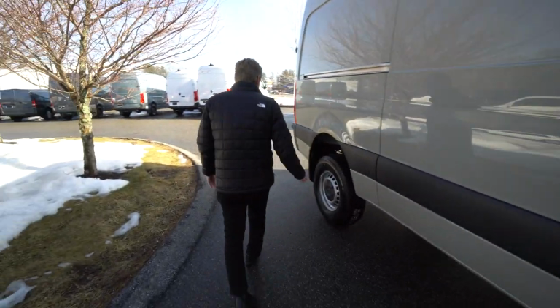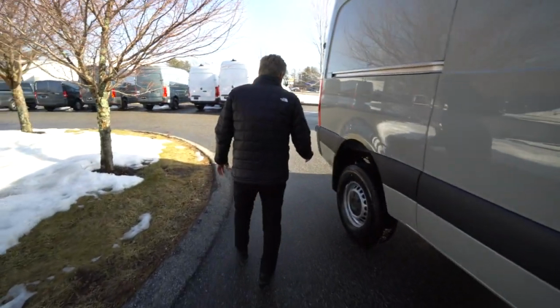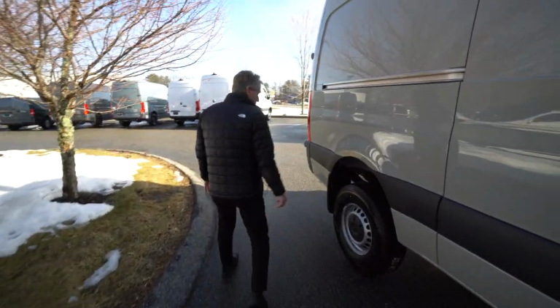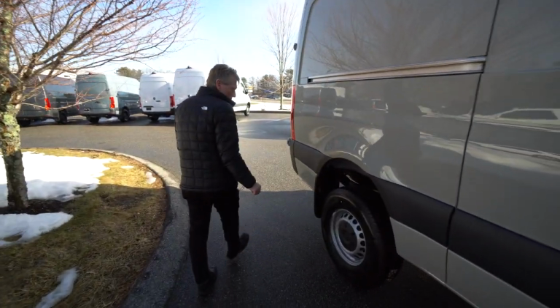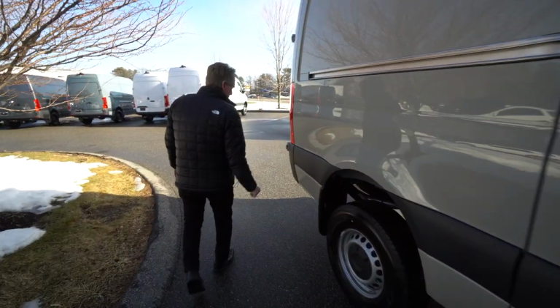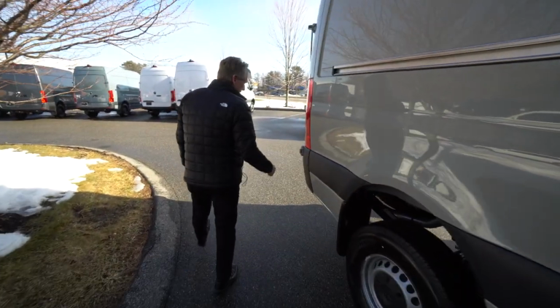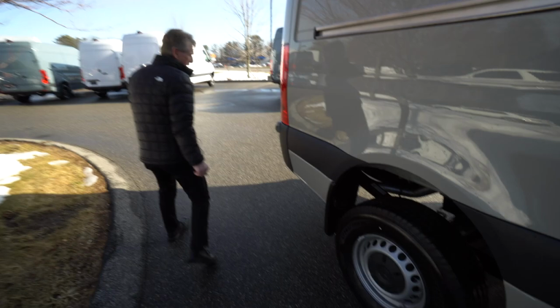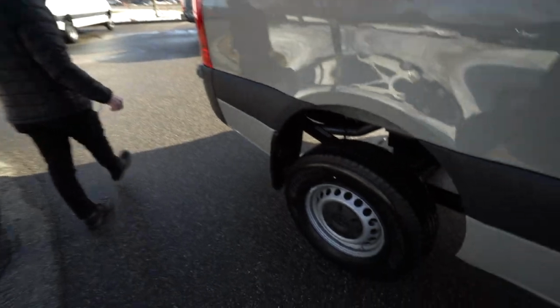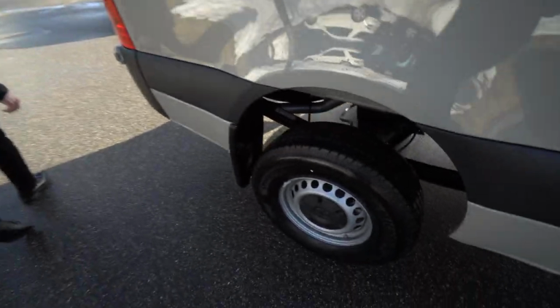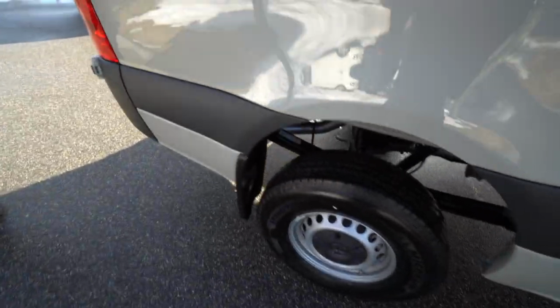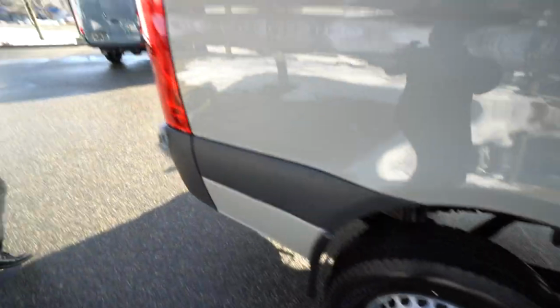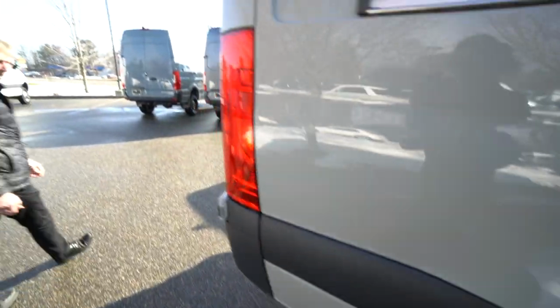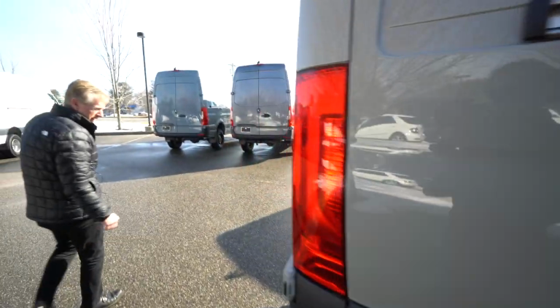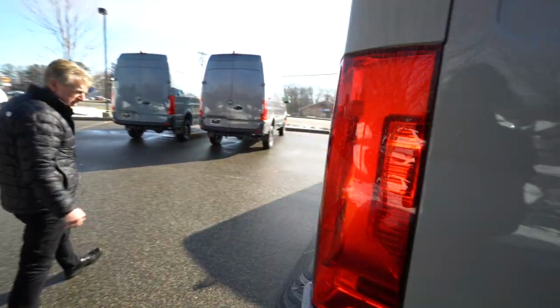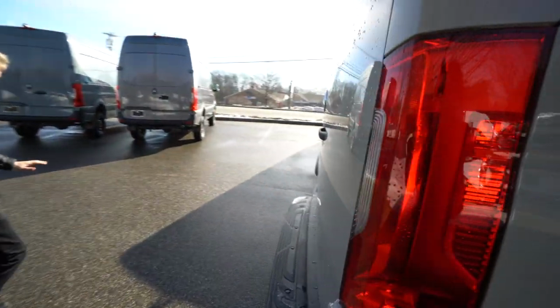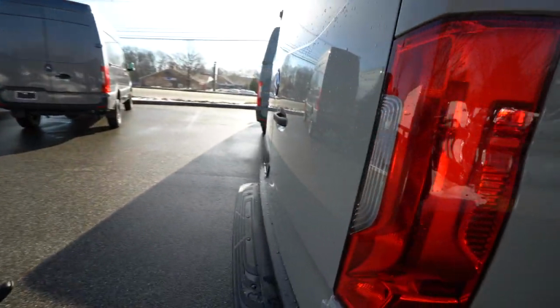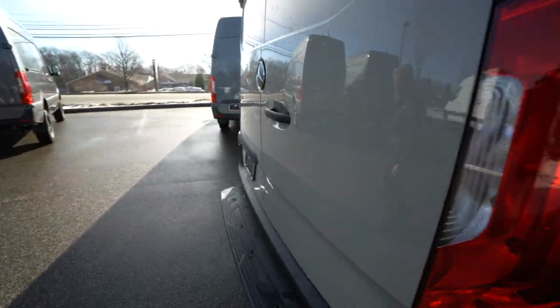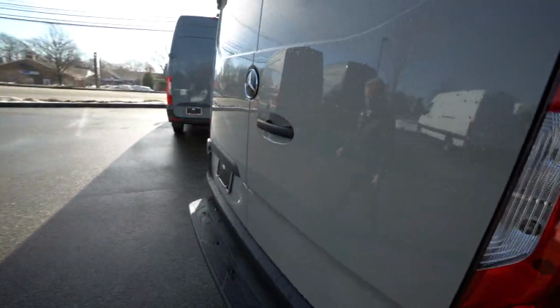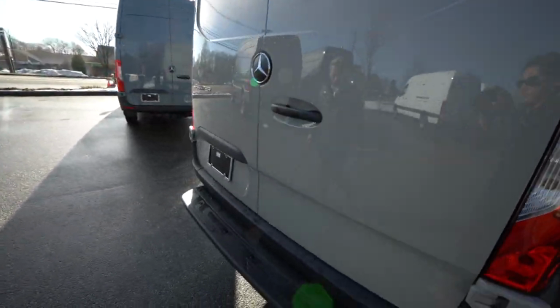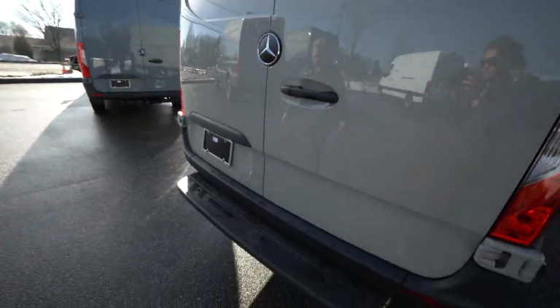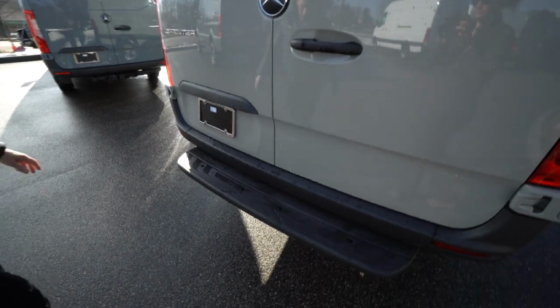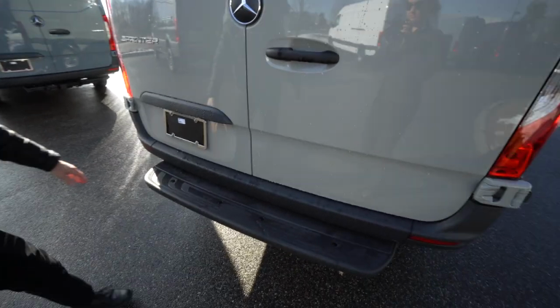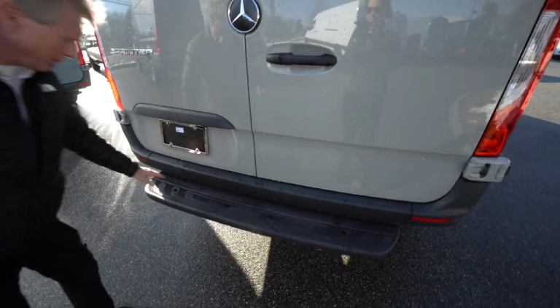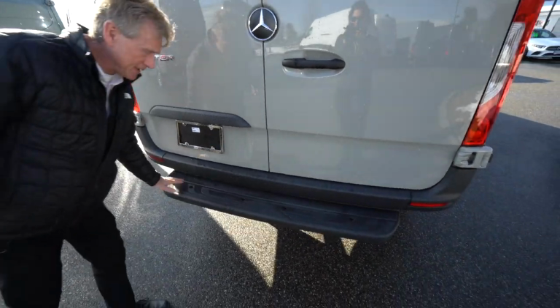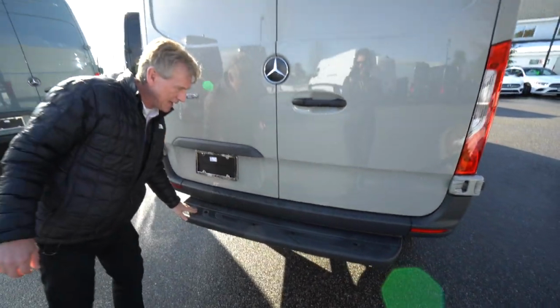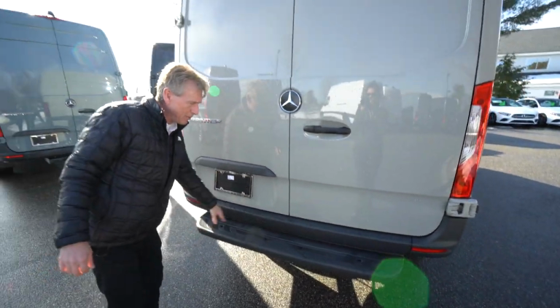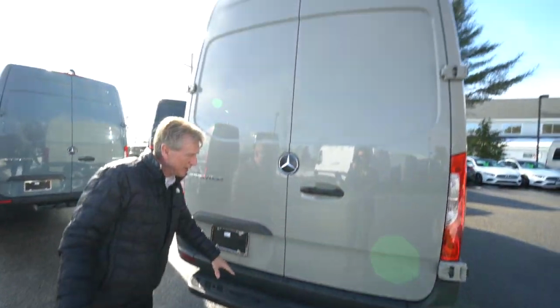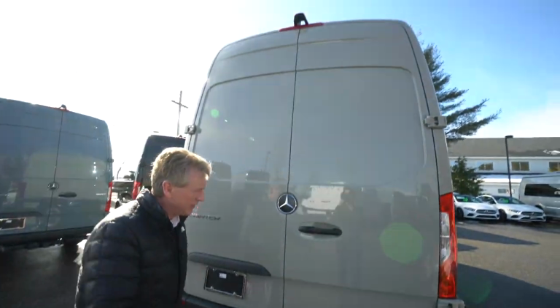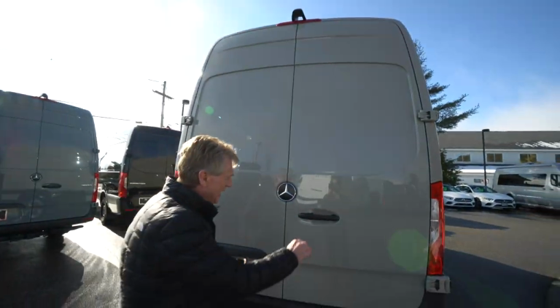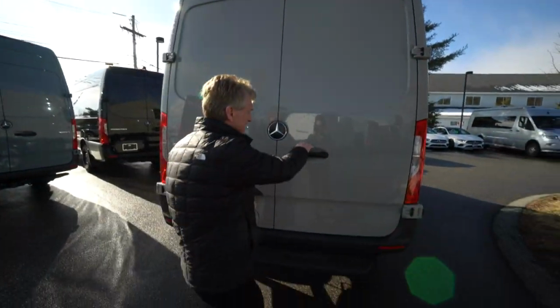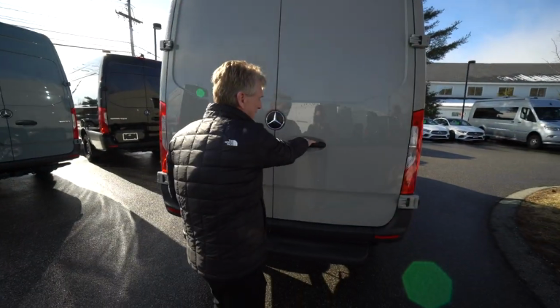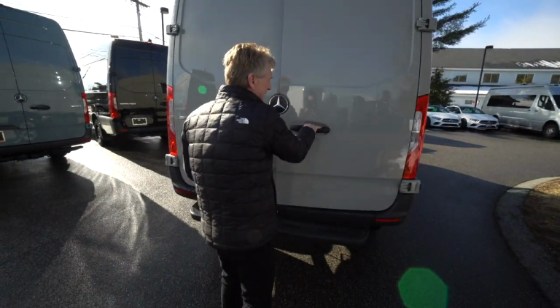The new all-wheel drive also comes with the electronic power steering — very, very easy to manoeuvre. Pre-wired for a trailer hitch, which has the step bumper back here for easy access in and out of the van.